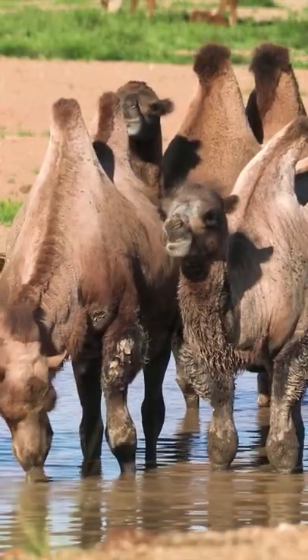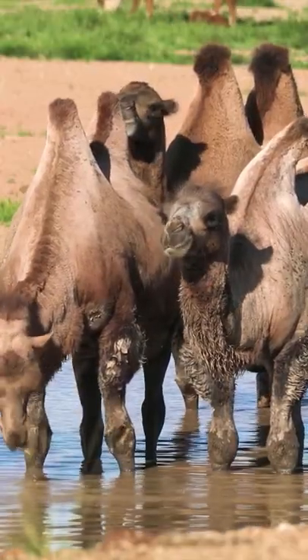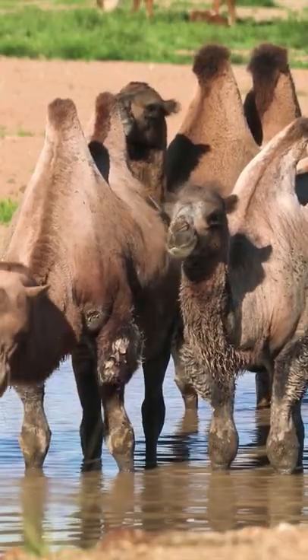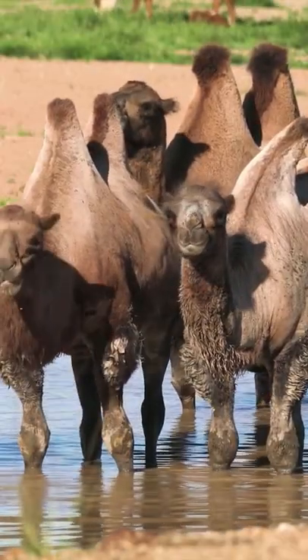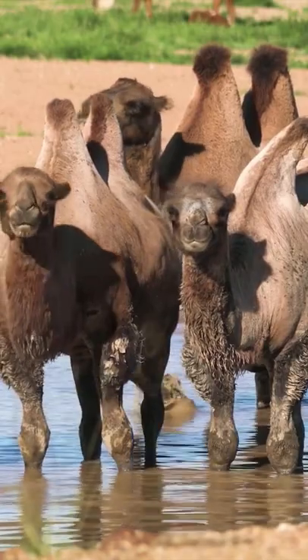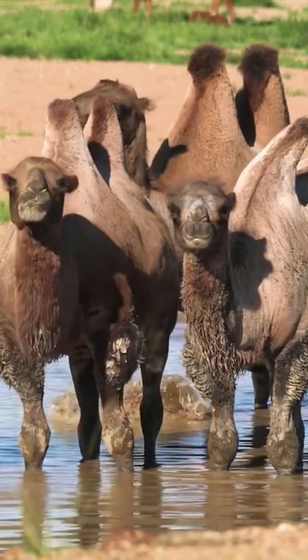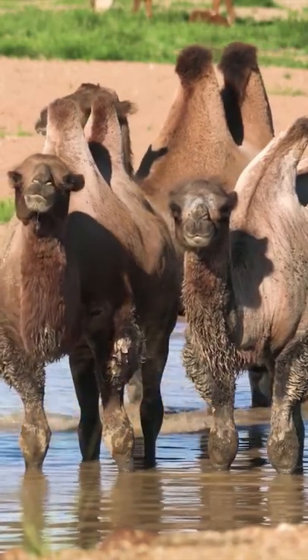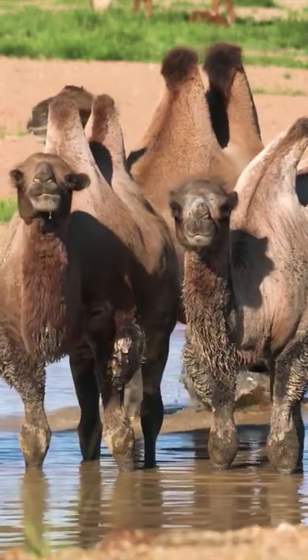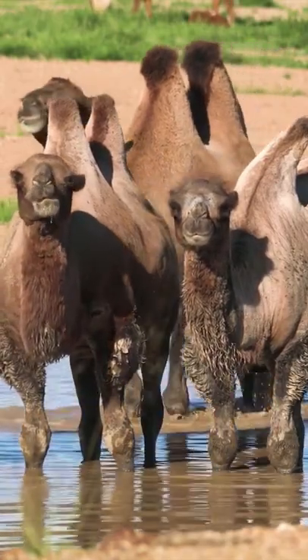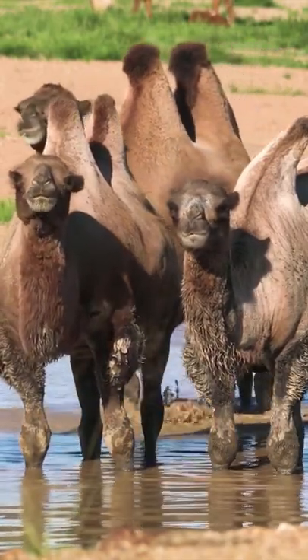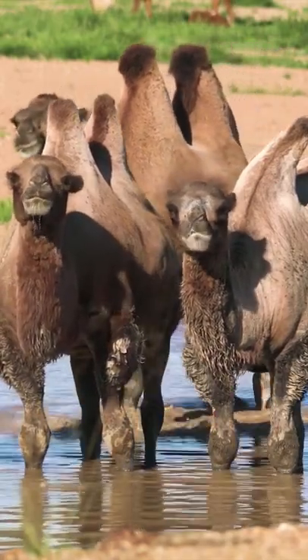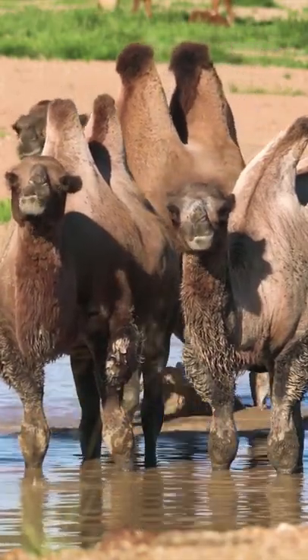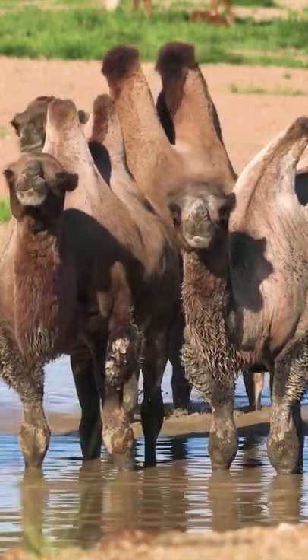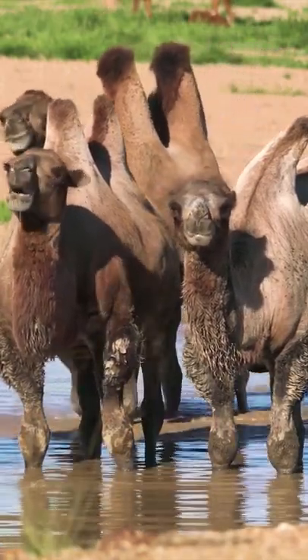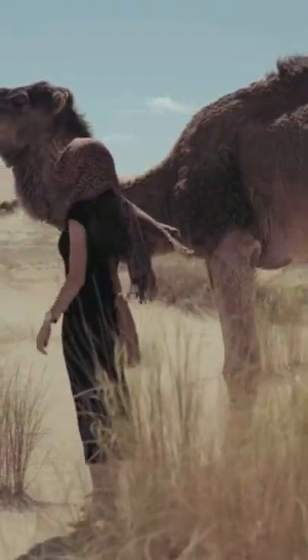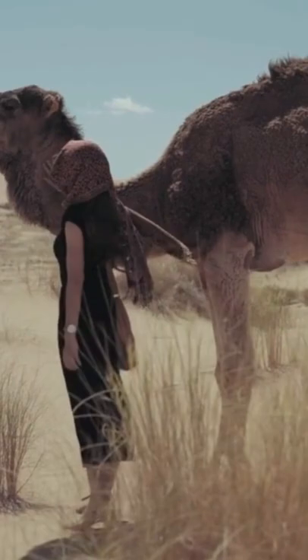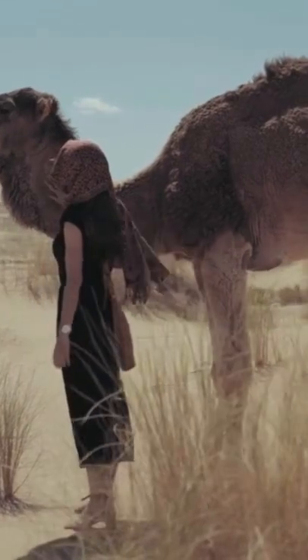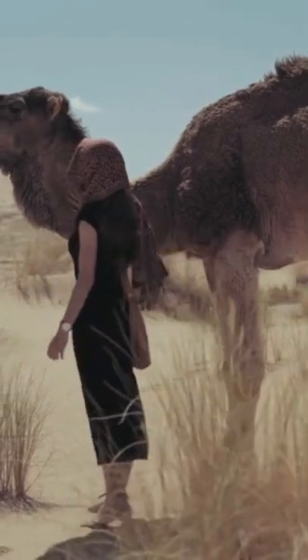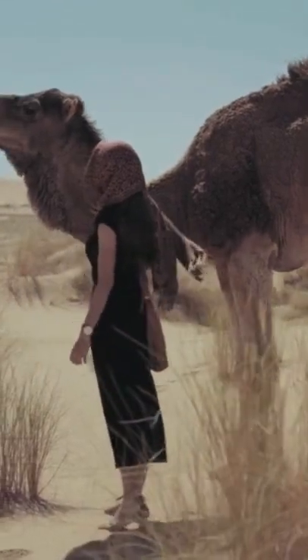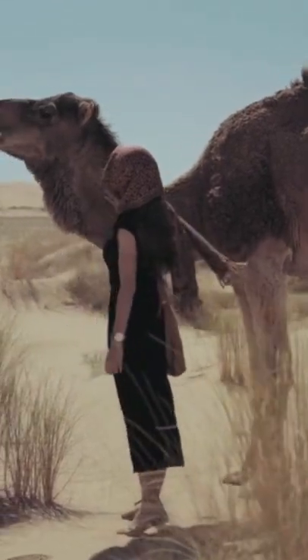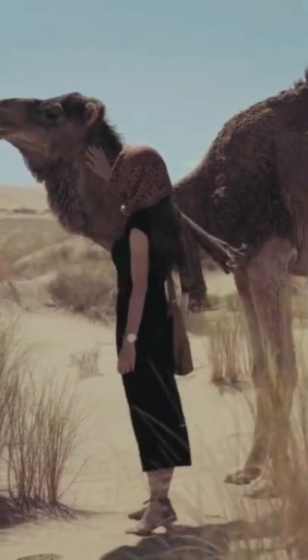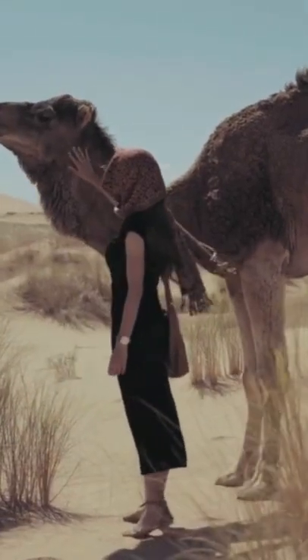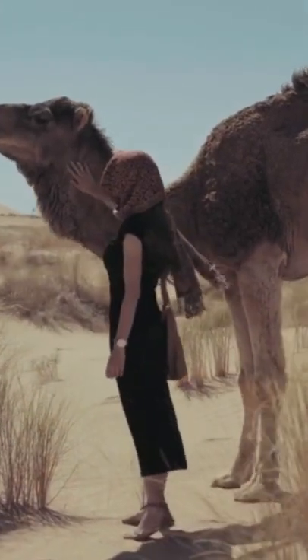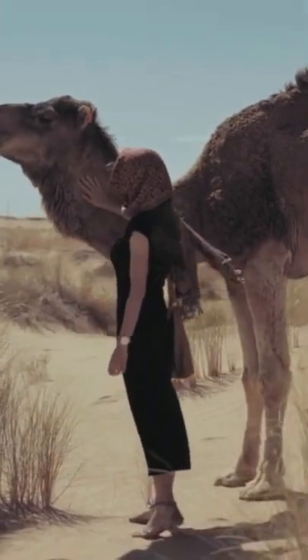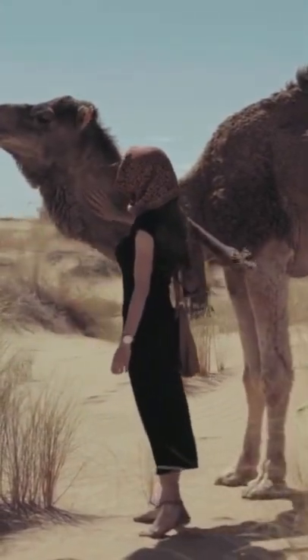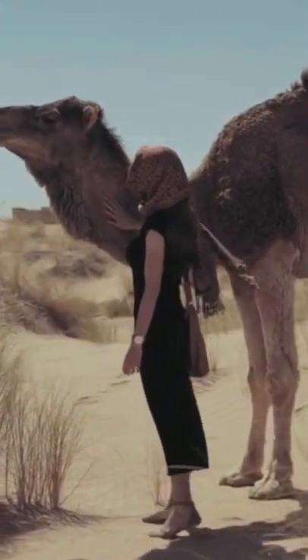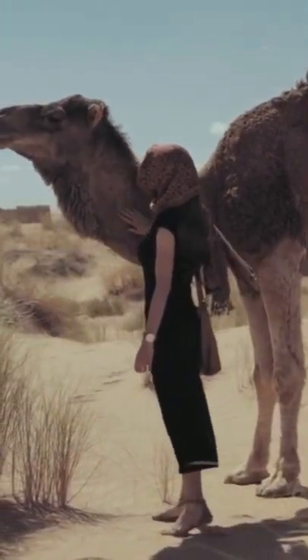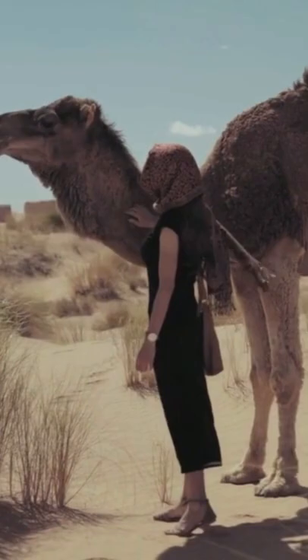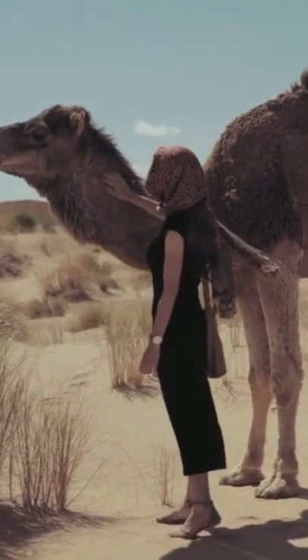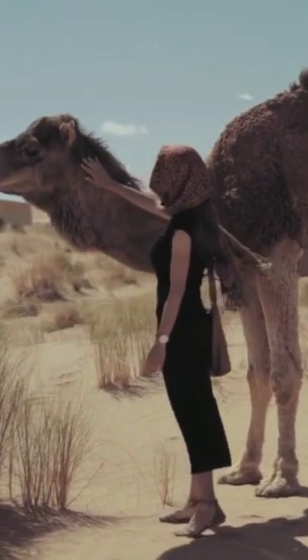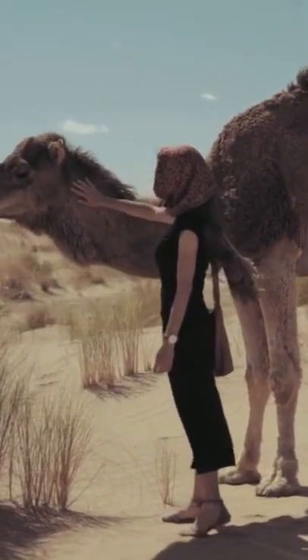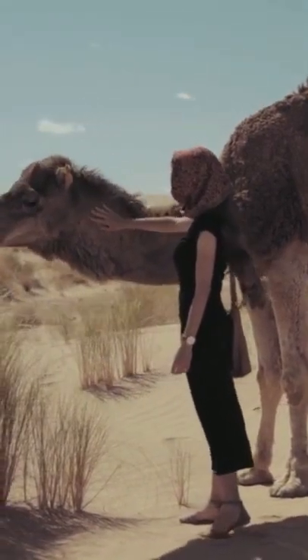Camels have thick lips which let them forage for thorny plants other animals can't eat. They can go for weeks without drinking water. They store fat in parts of their bodies known as humps, and they can live for about 40 years.